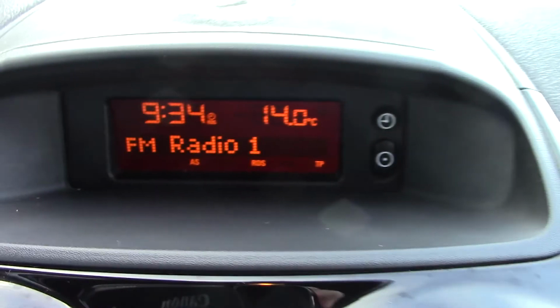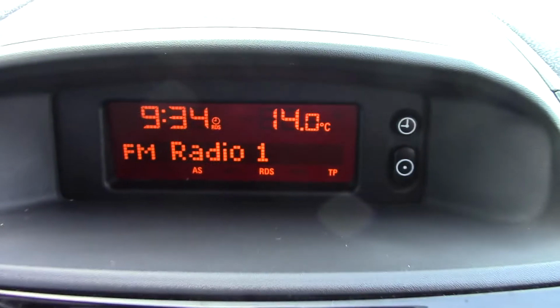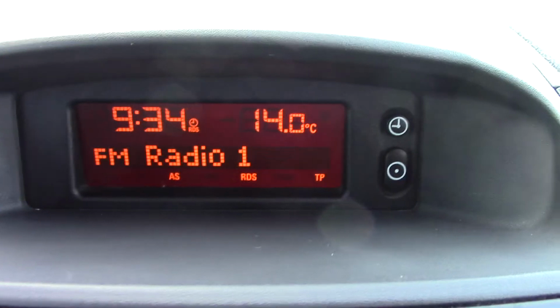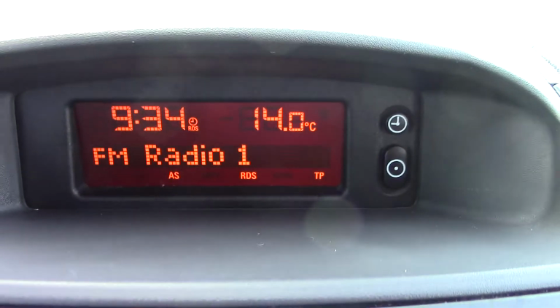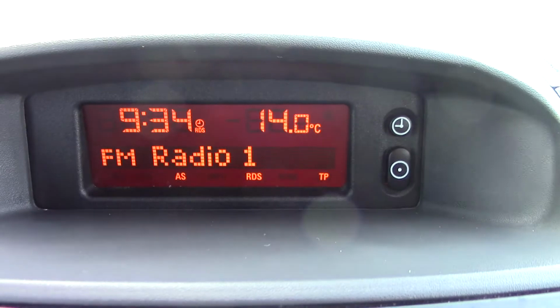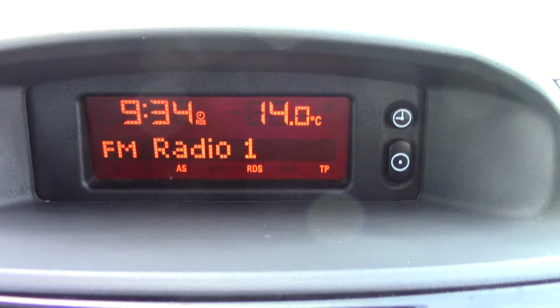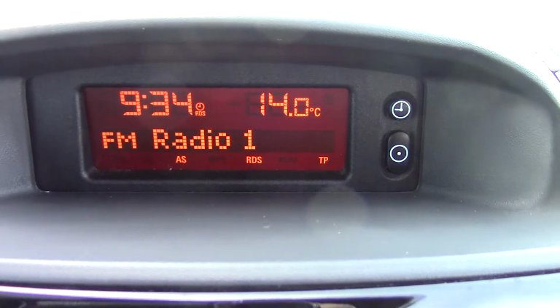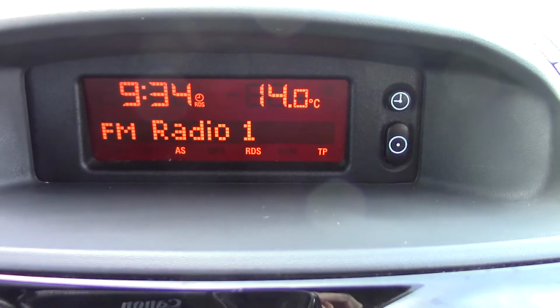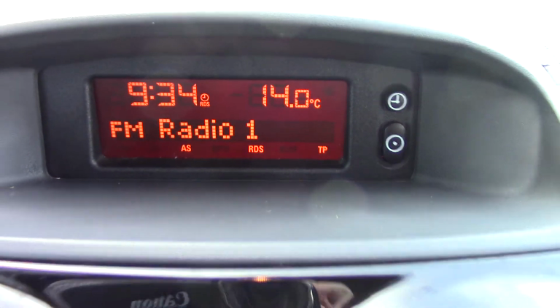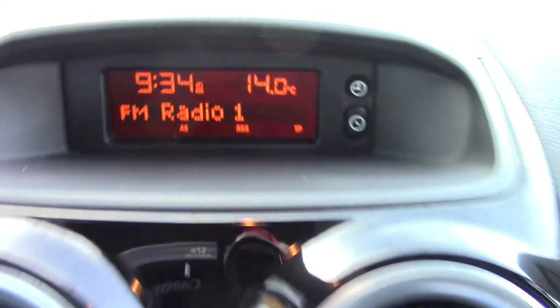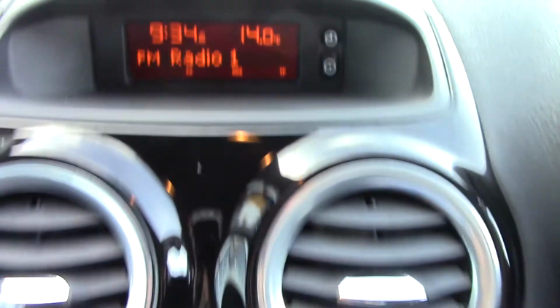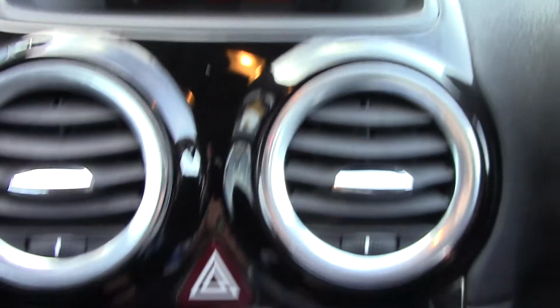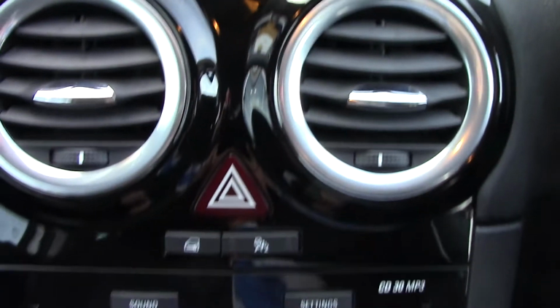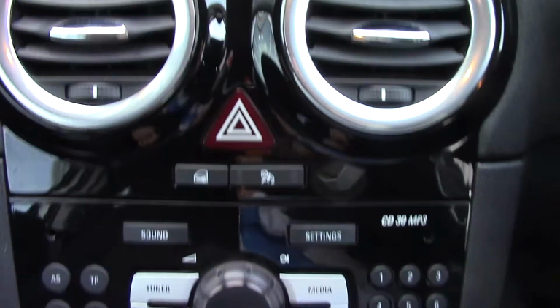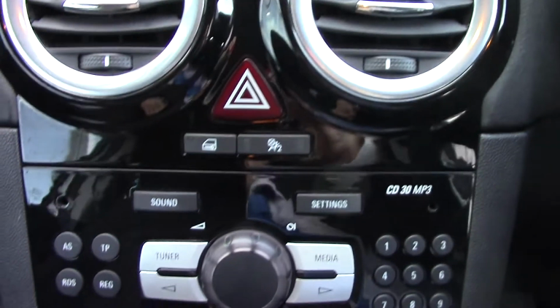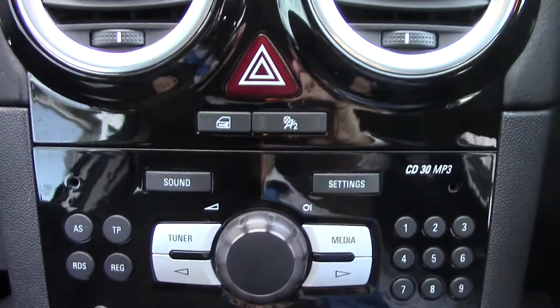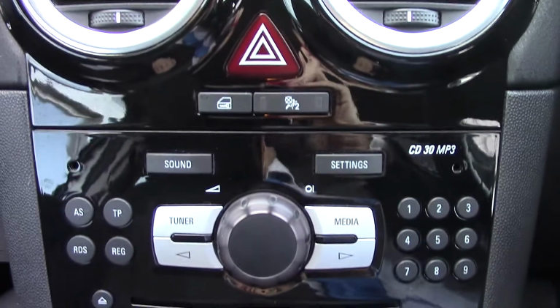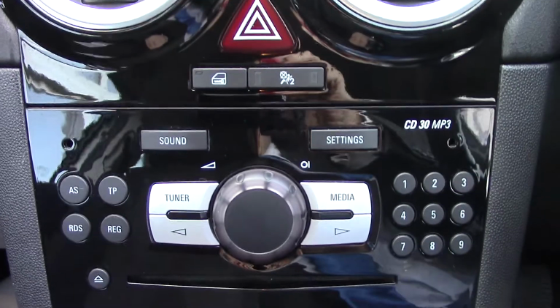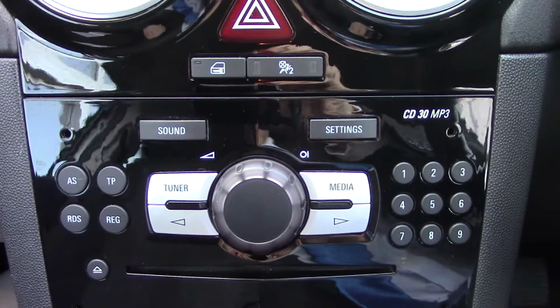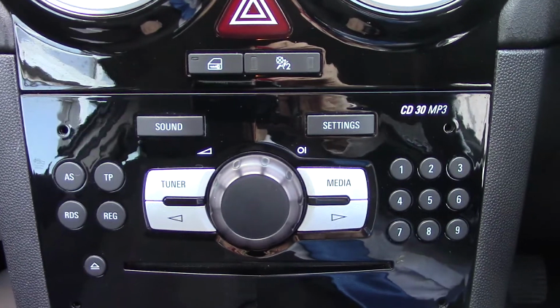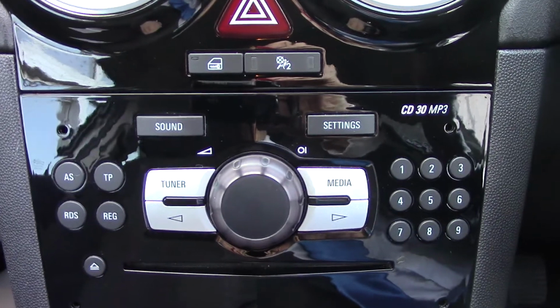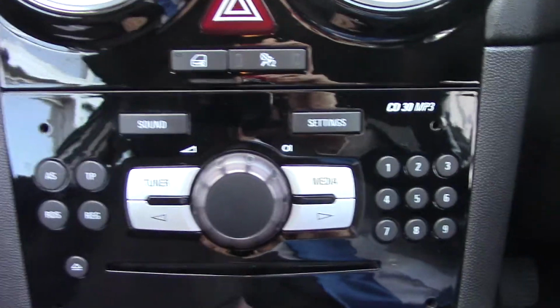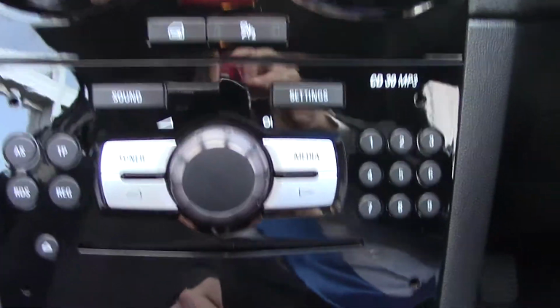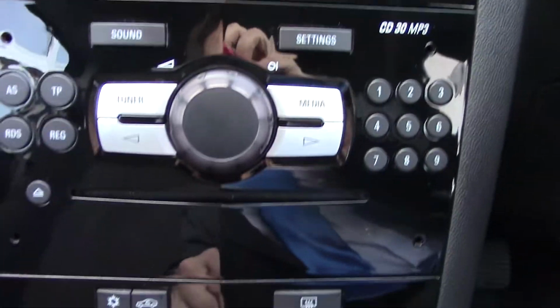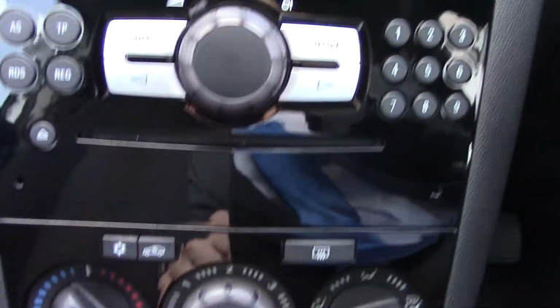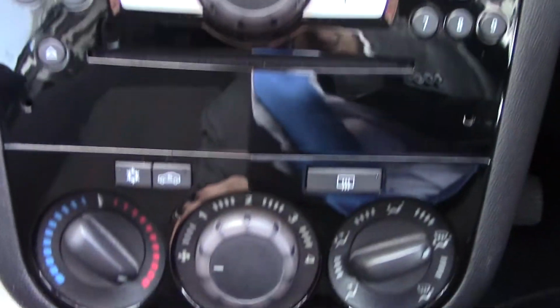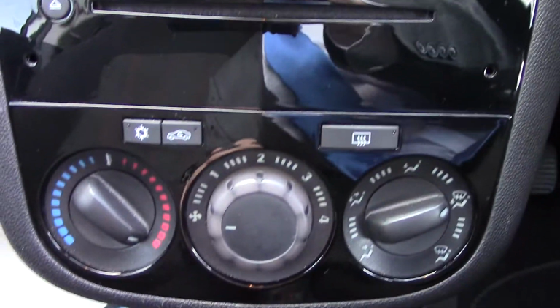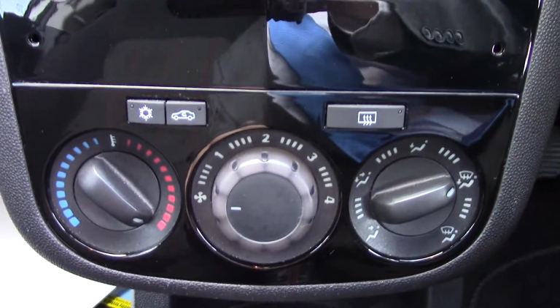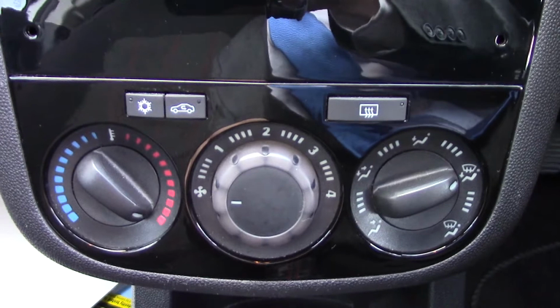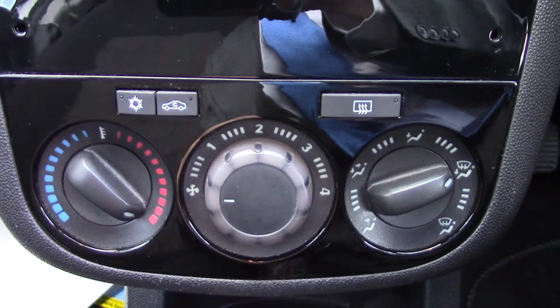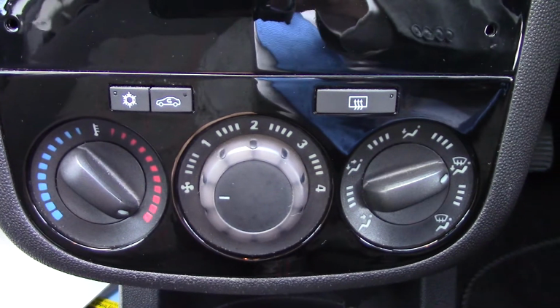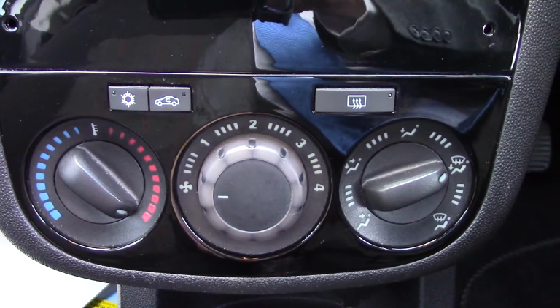In the centre you've got the display for the radio. Below that you've got the CD and radio player unit itself, and below that you've got the aircon unit.